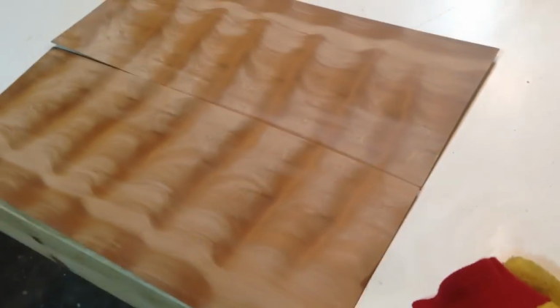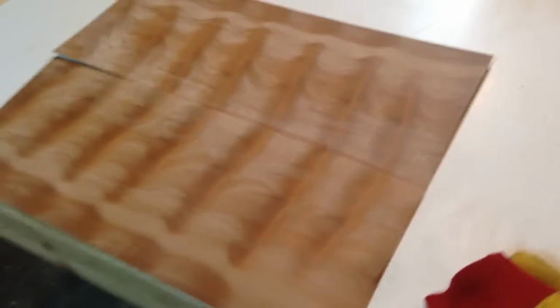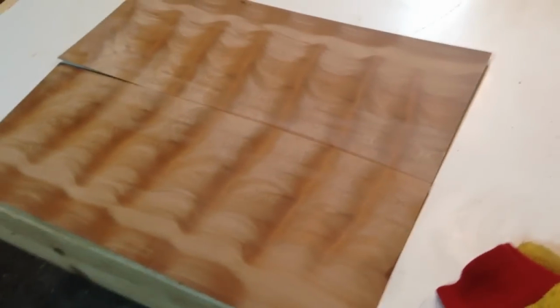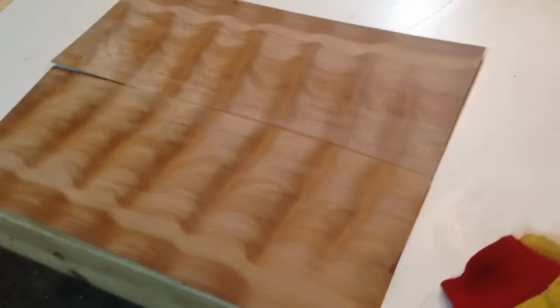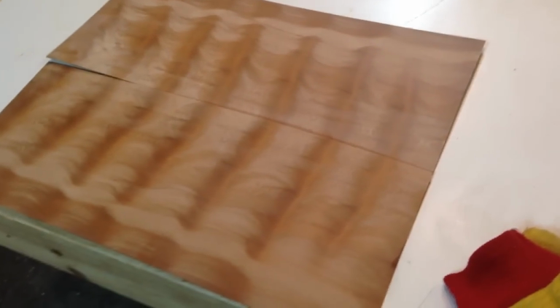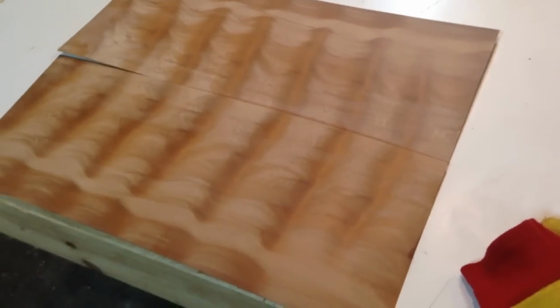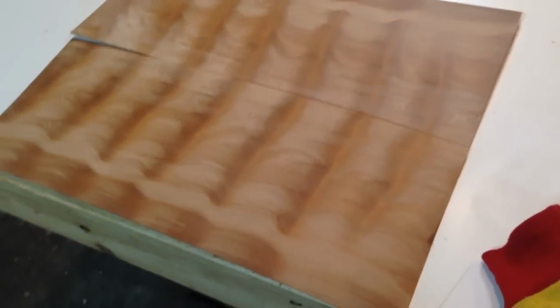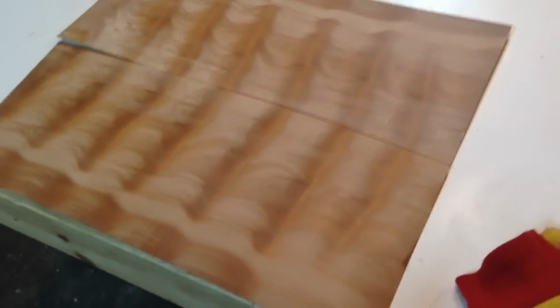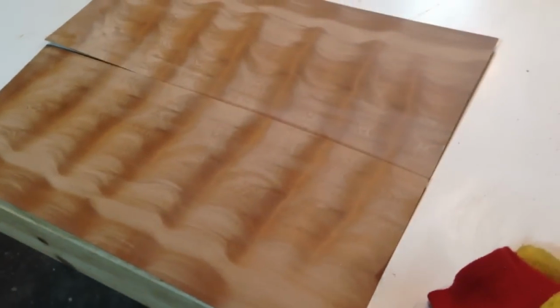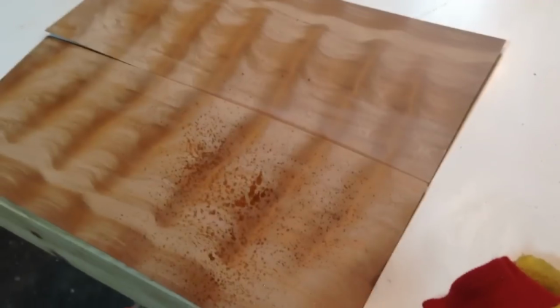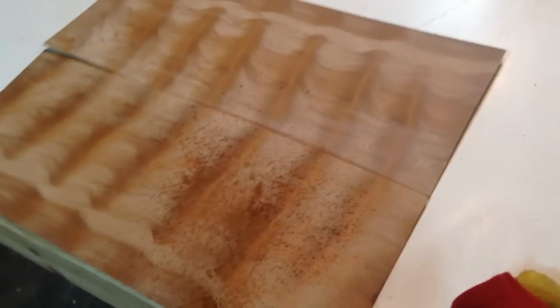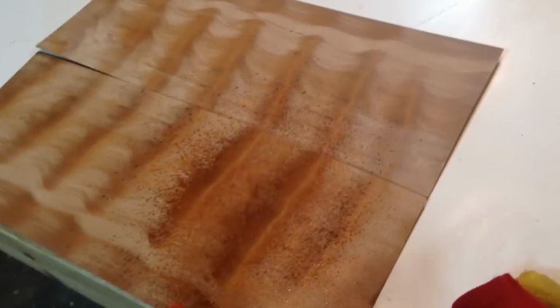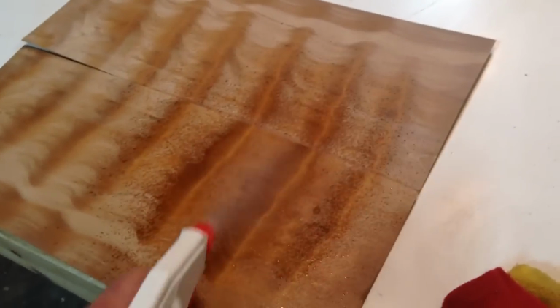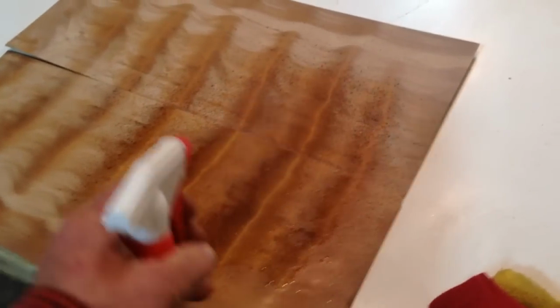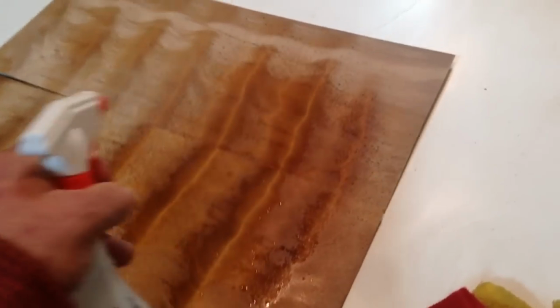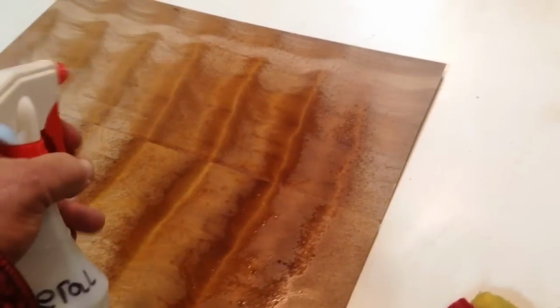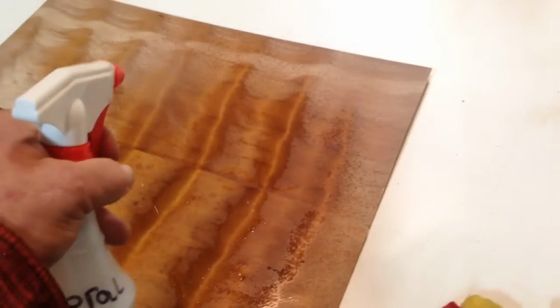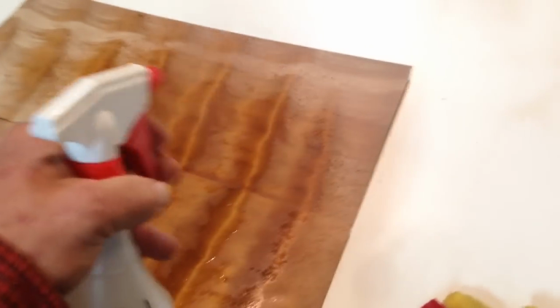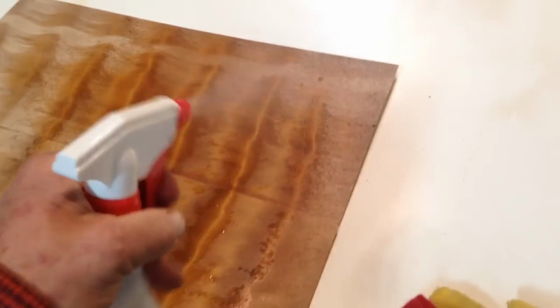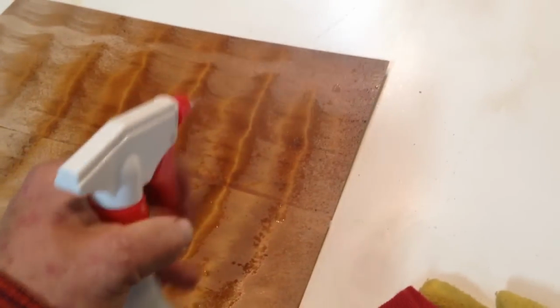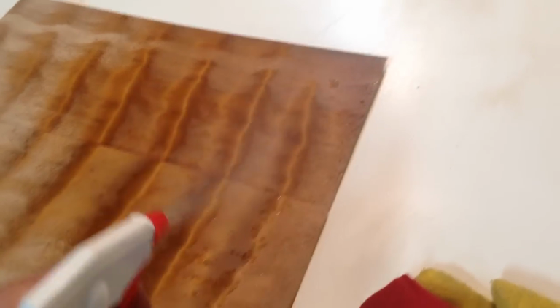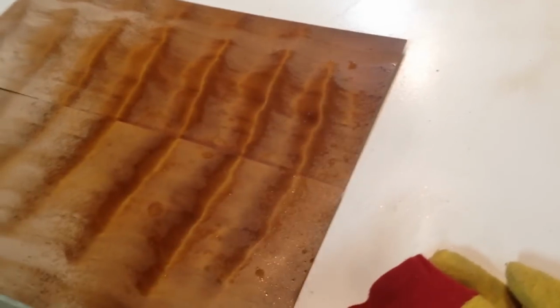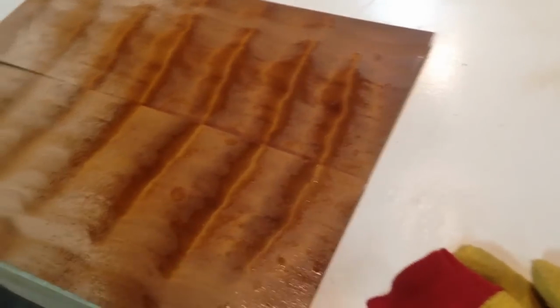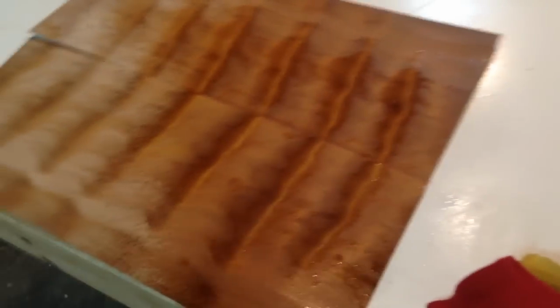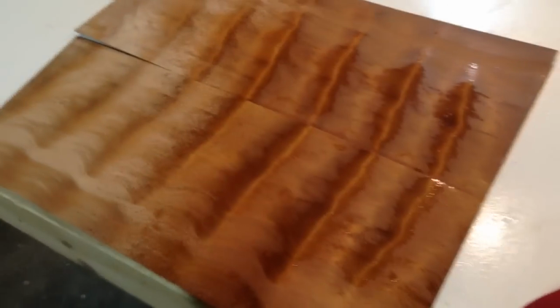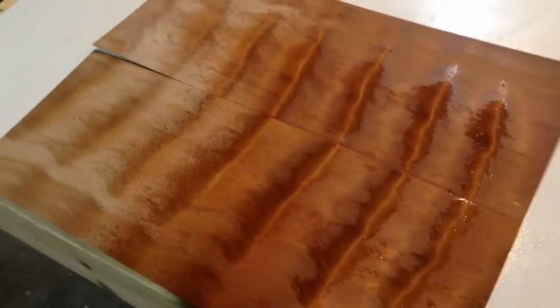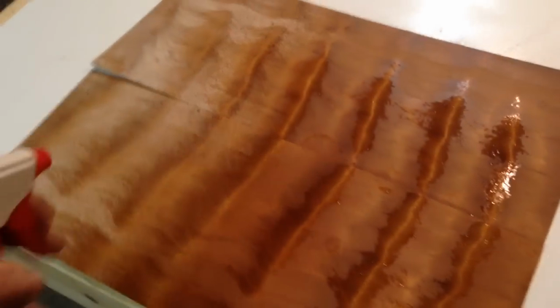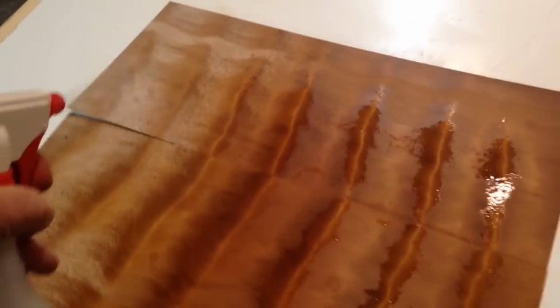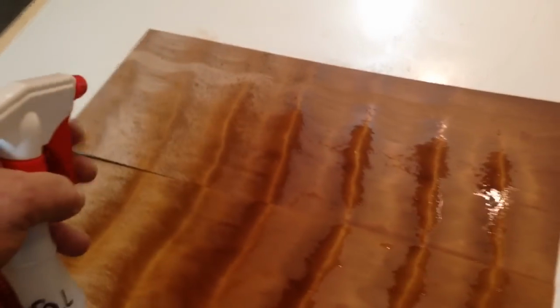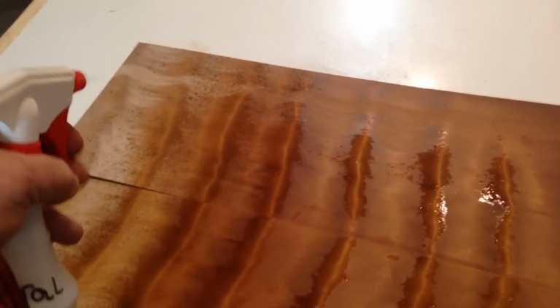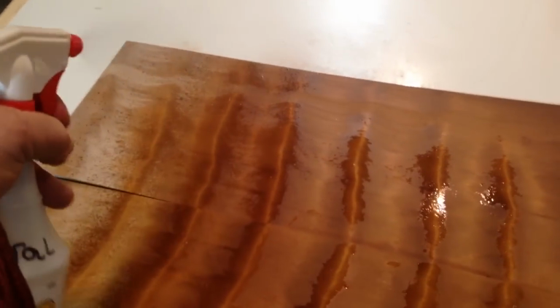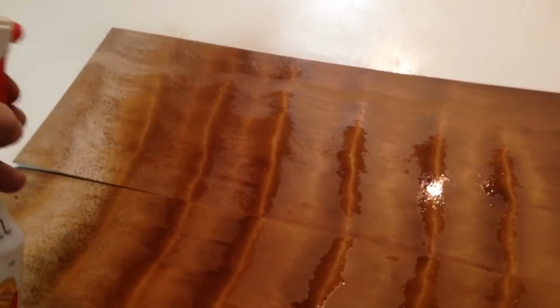These have been sanded up to 800 grit. Watch the colors come into them. This is going to imitate what a finish will do on this stuff.